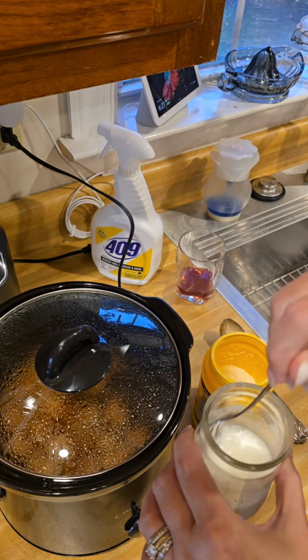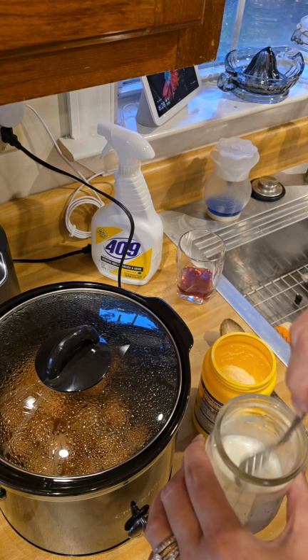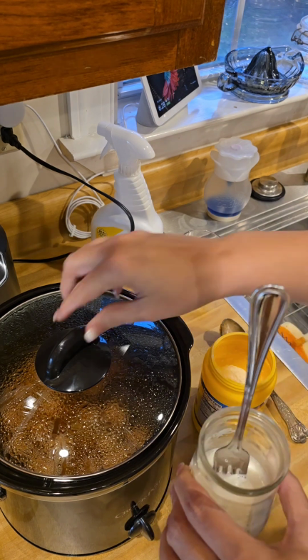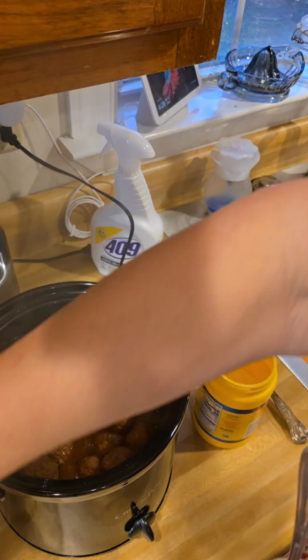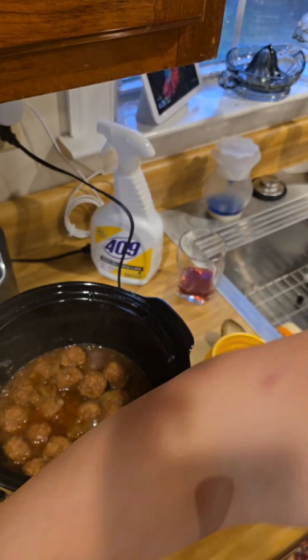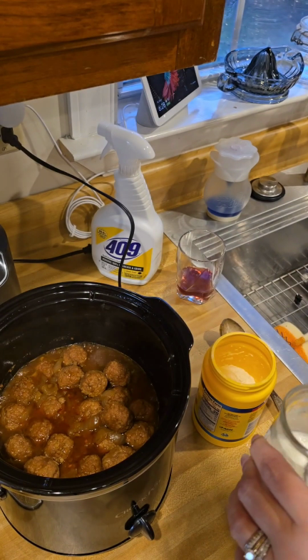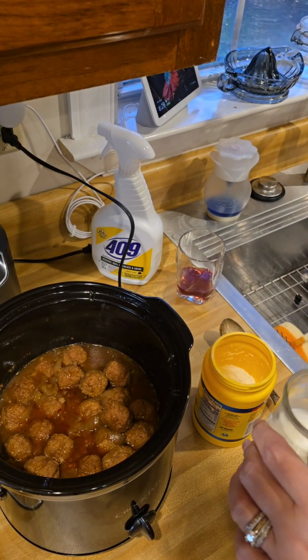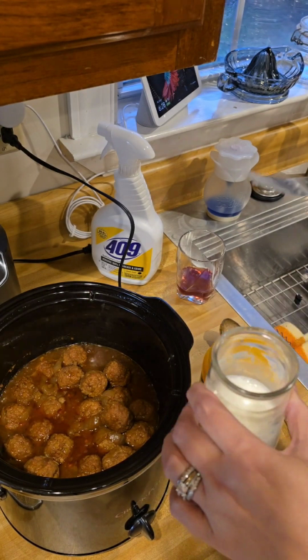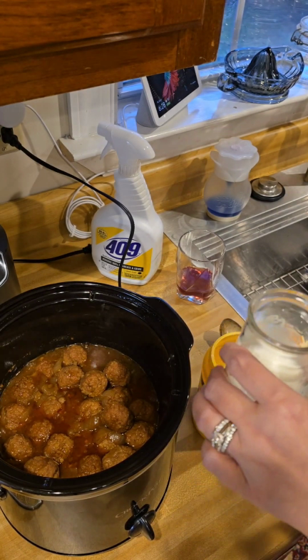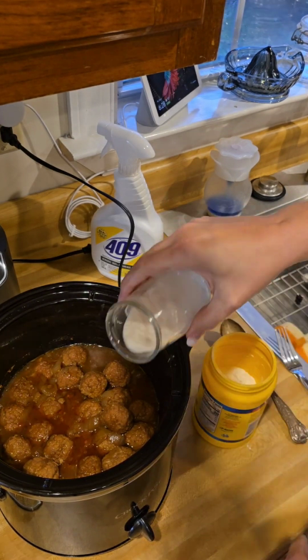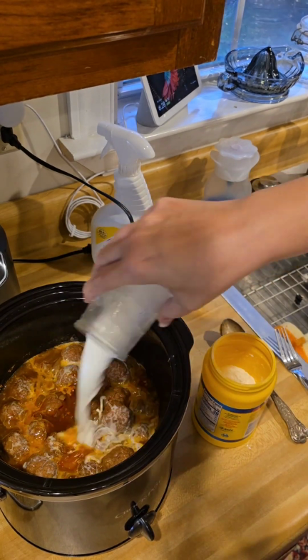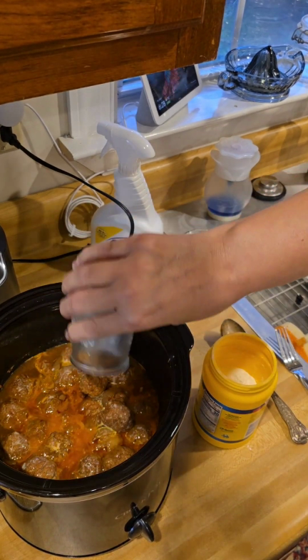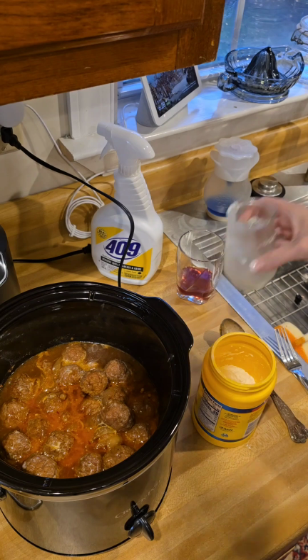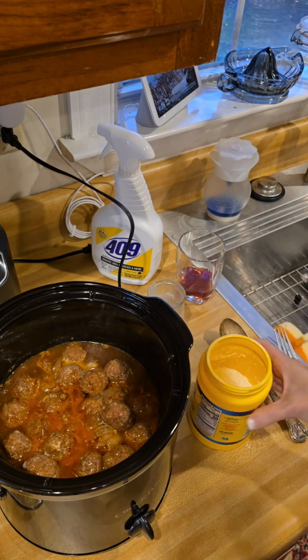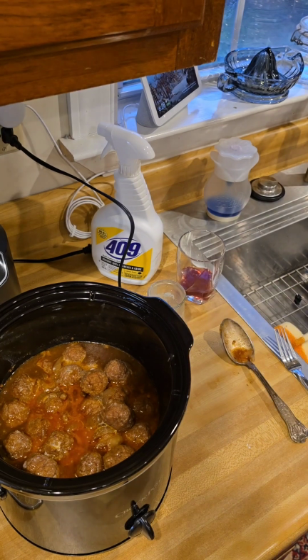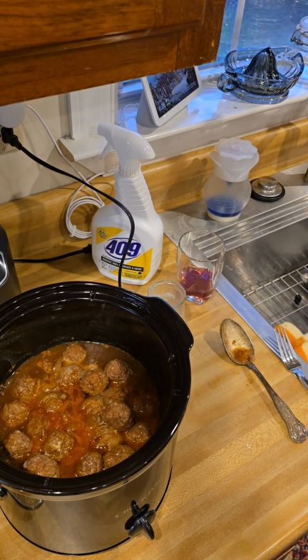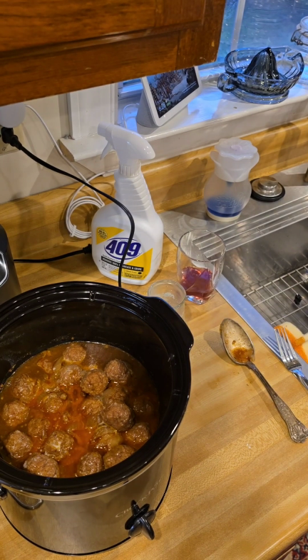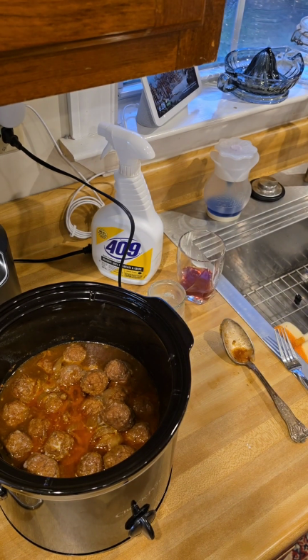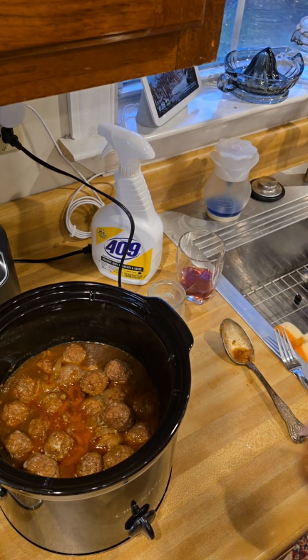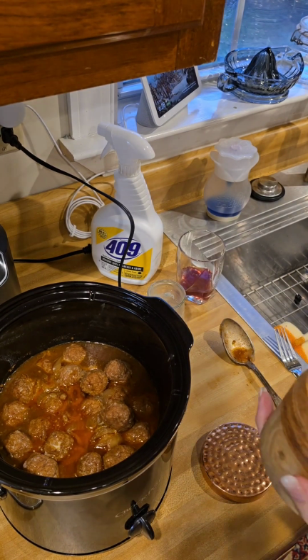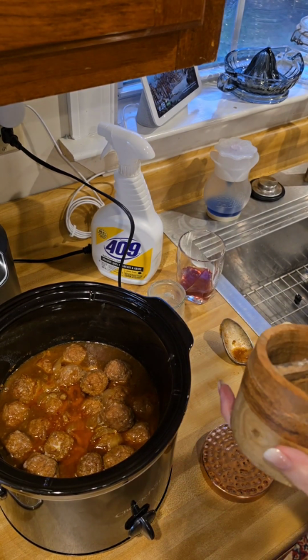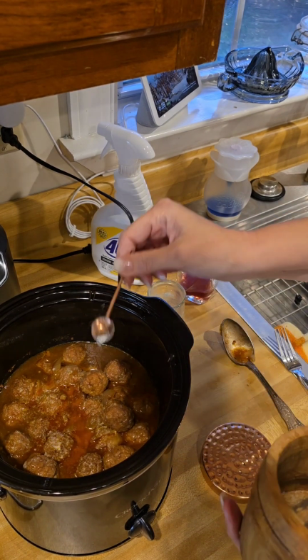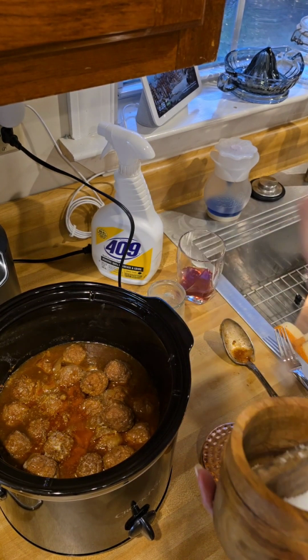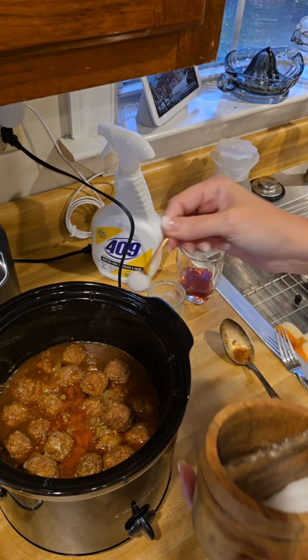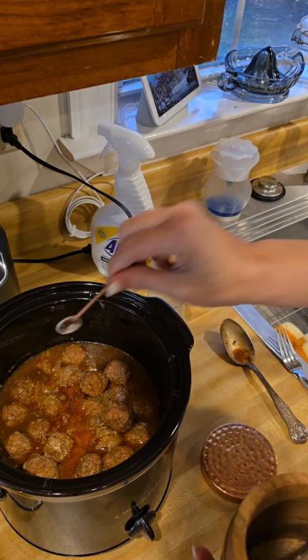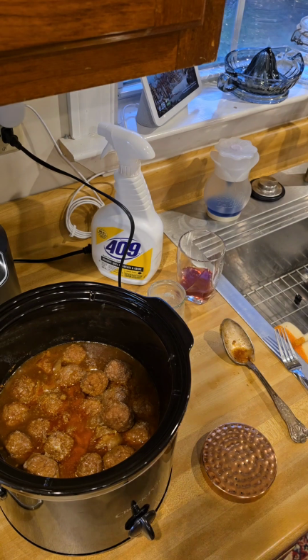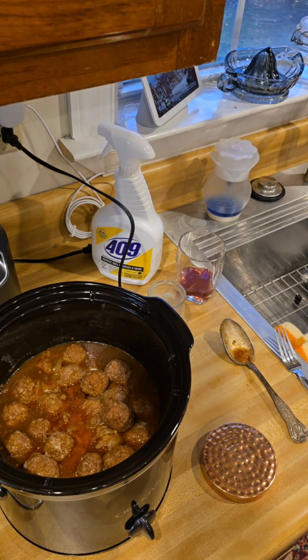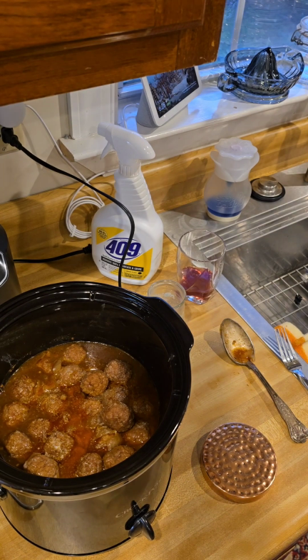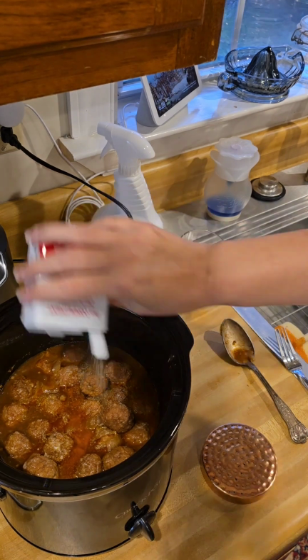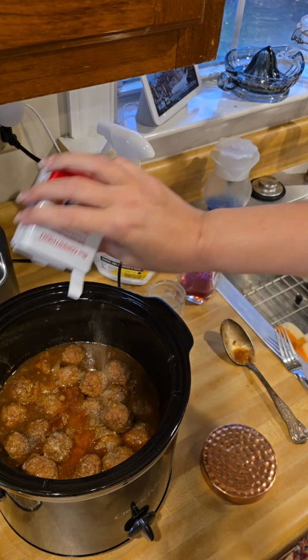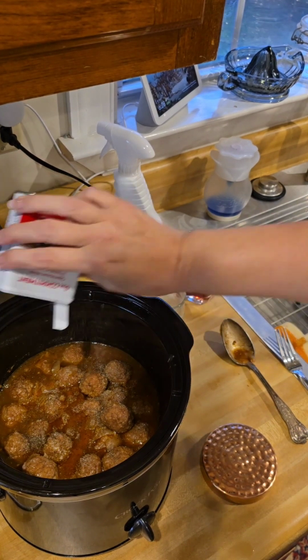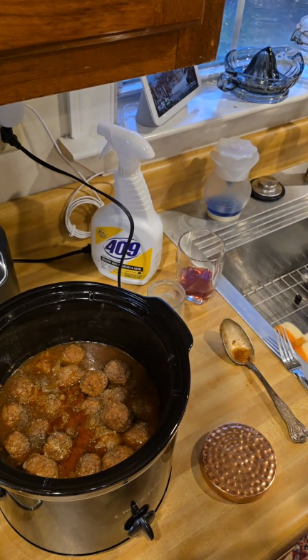Once you've added your cornstarch slurry, give it a little stir, put the lid on, and let it come back up to a simmer. Once it's back up to a simmer, it will be at its full thickness and it'll be ready to go. The very last thing is add salt and pepper to taste.